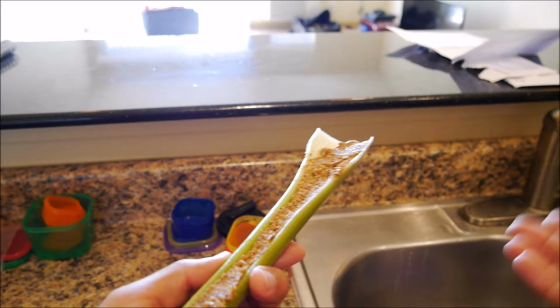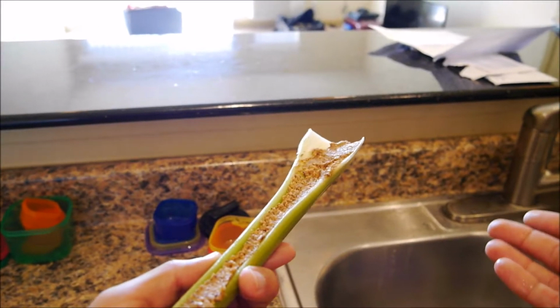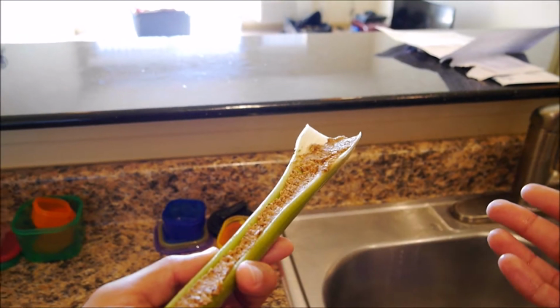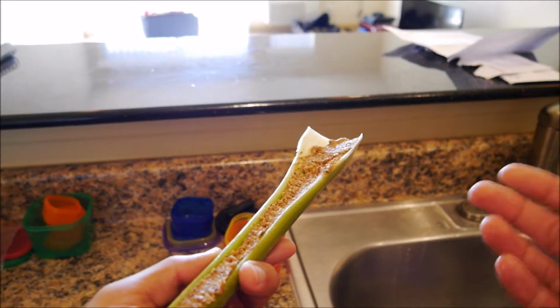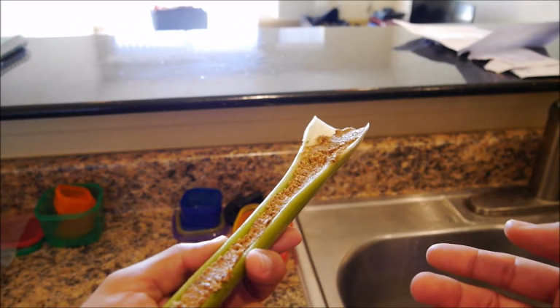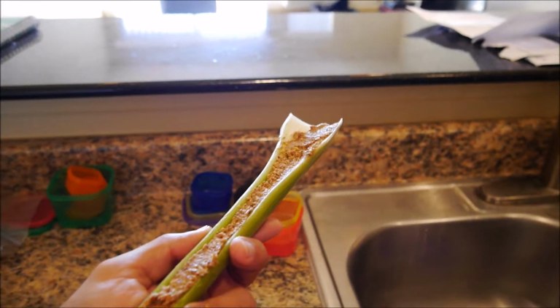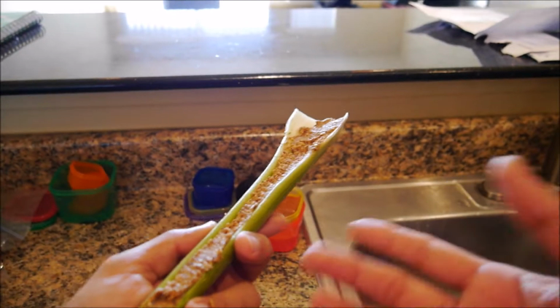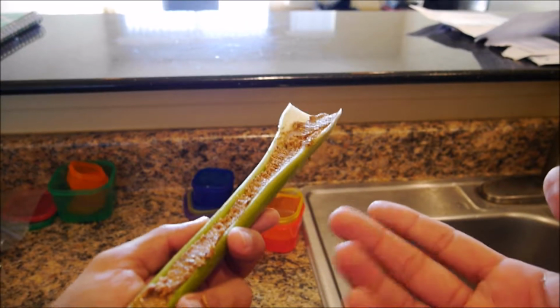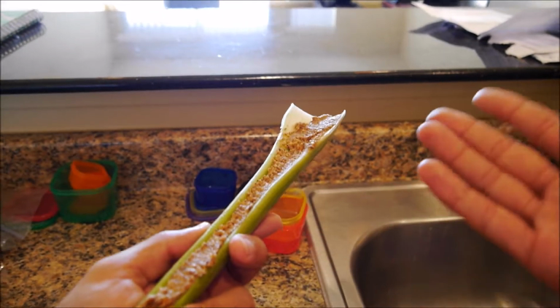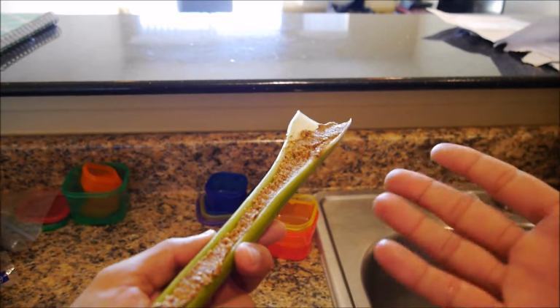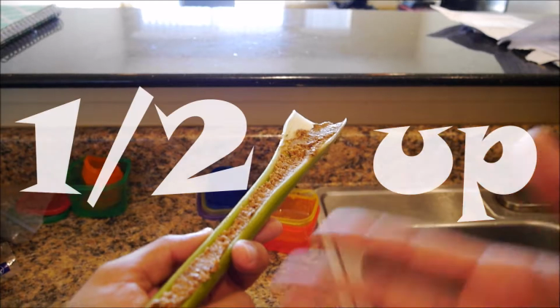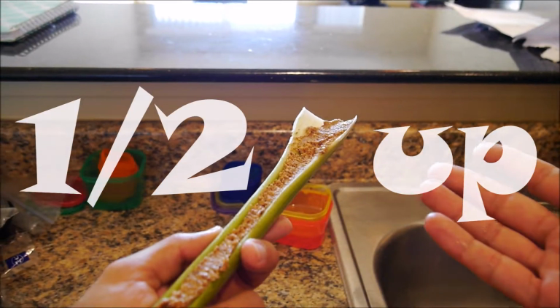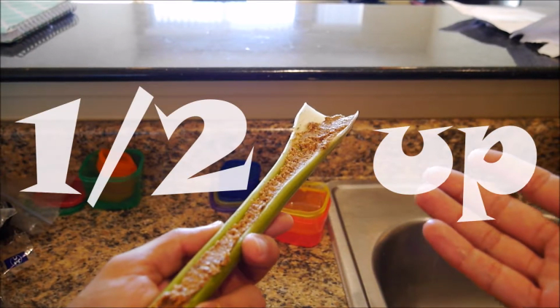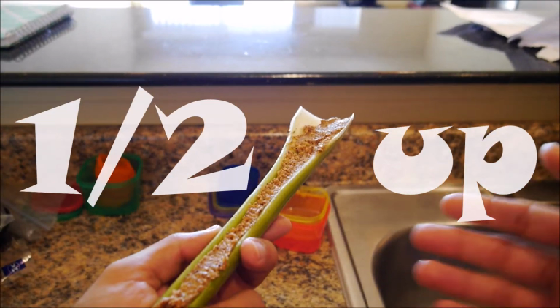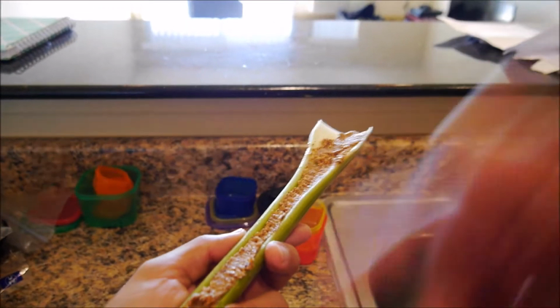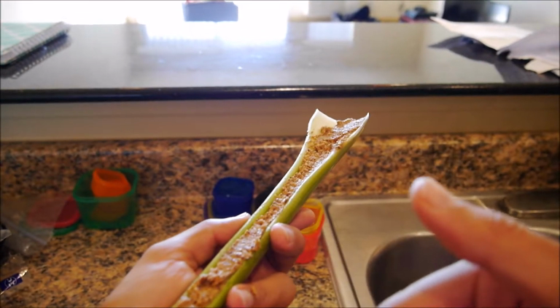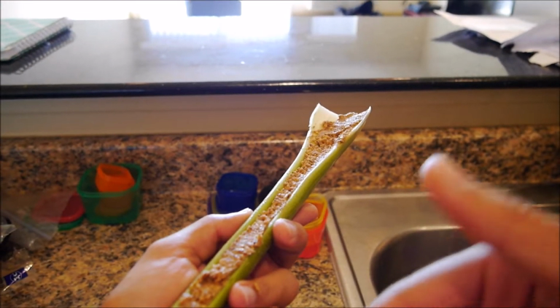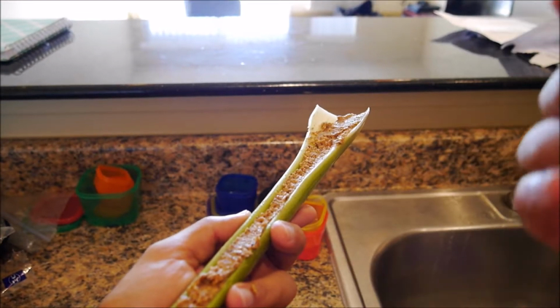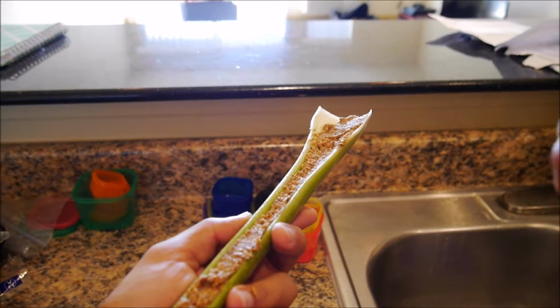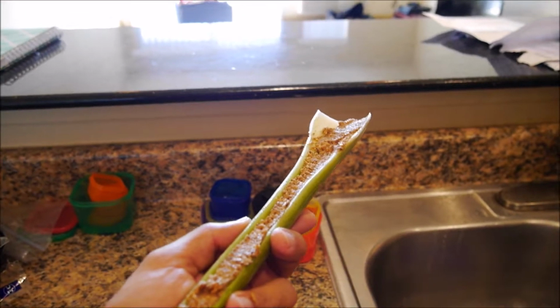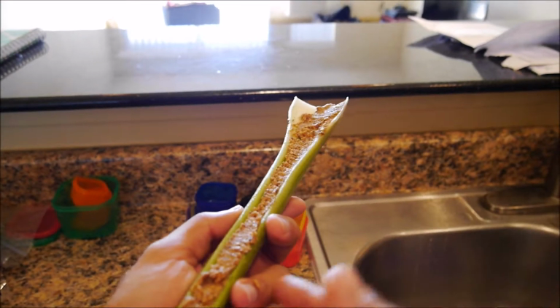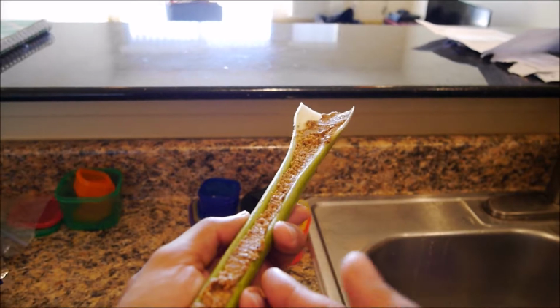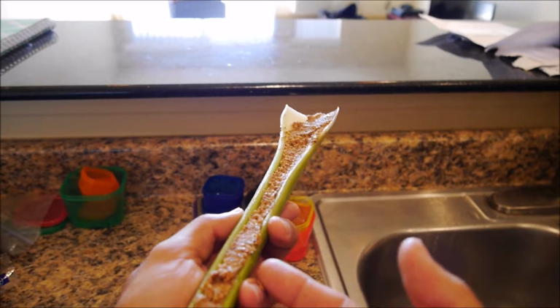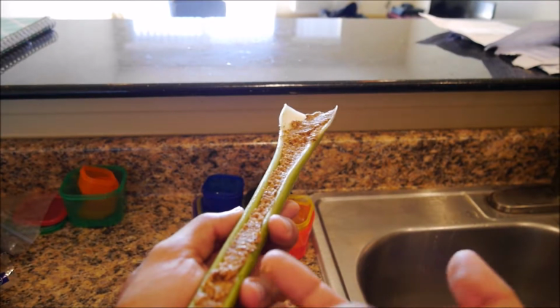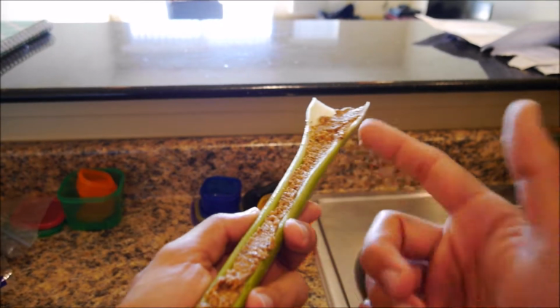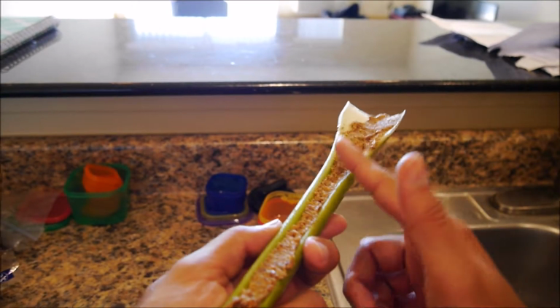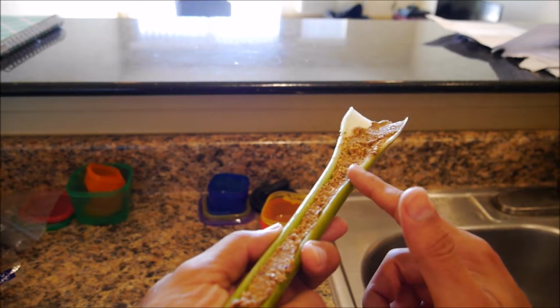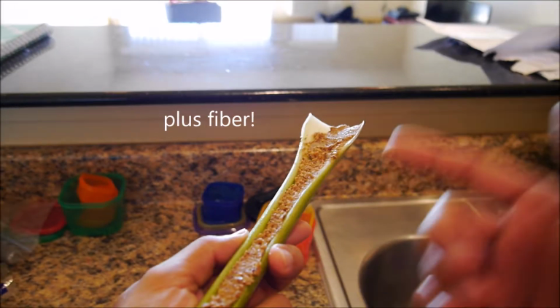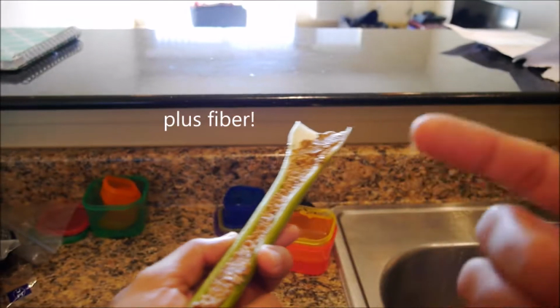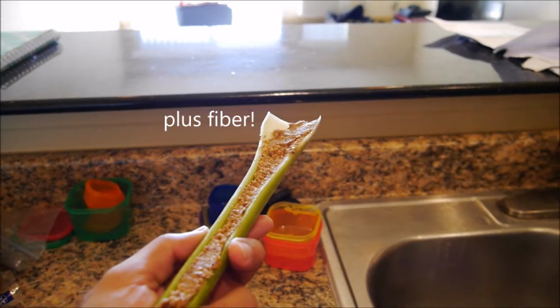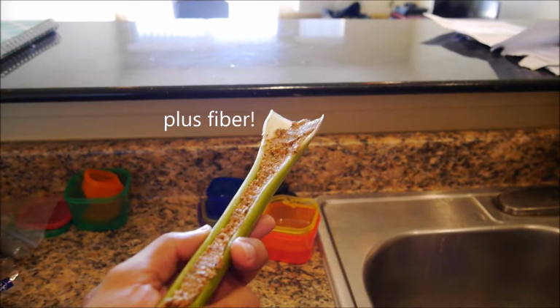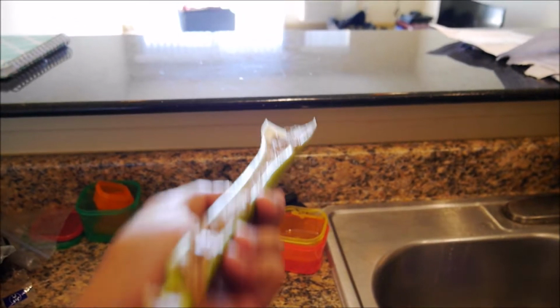And I know you've heard this before — celery. One celery stick. Wash it, get rid of this dirt and gunk. Let's take a knife and cut off this ugly part.